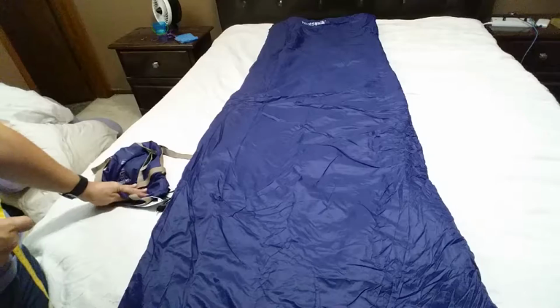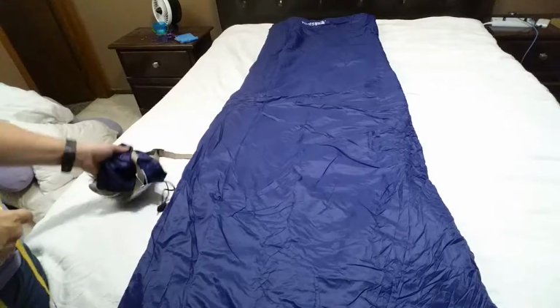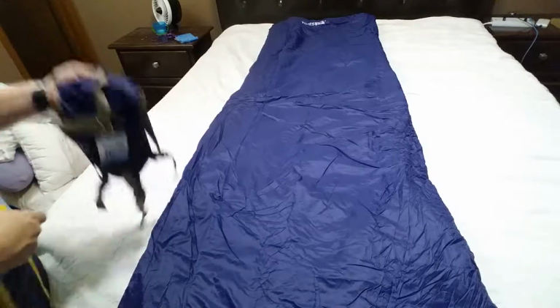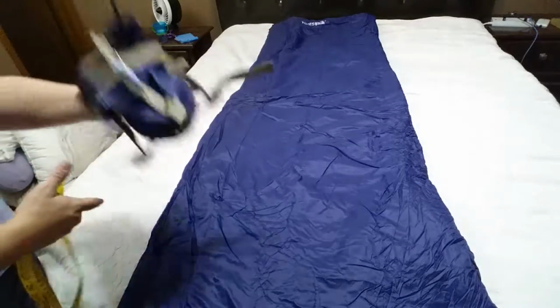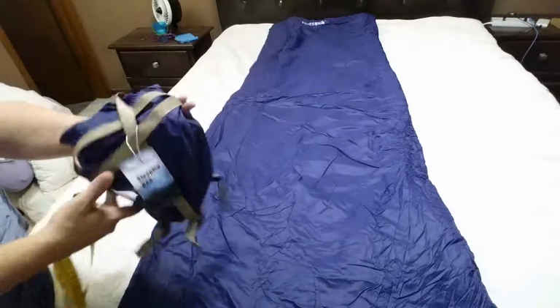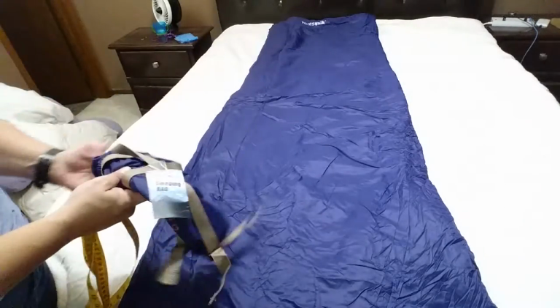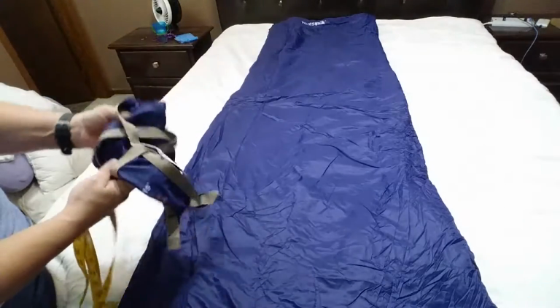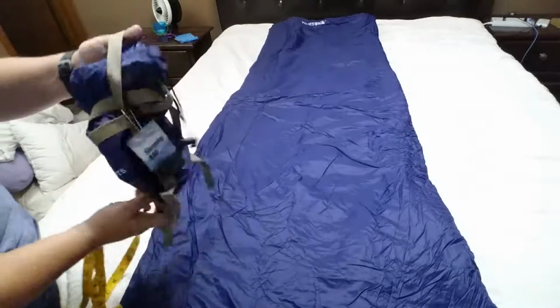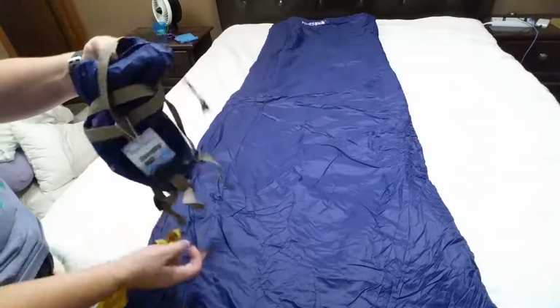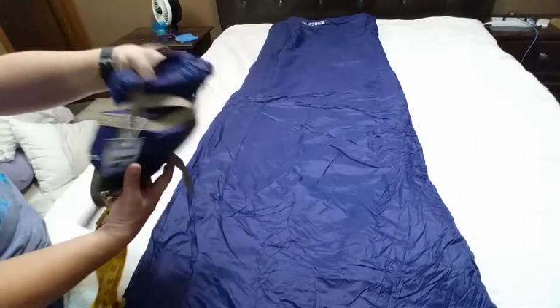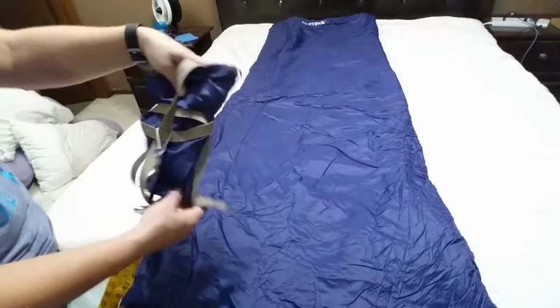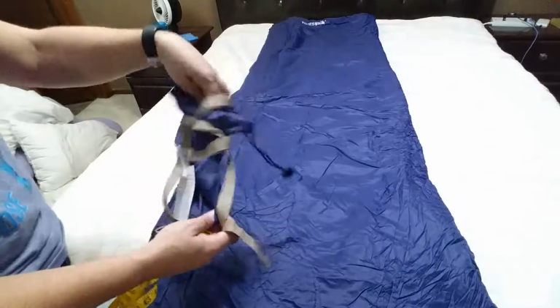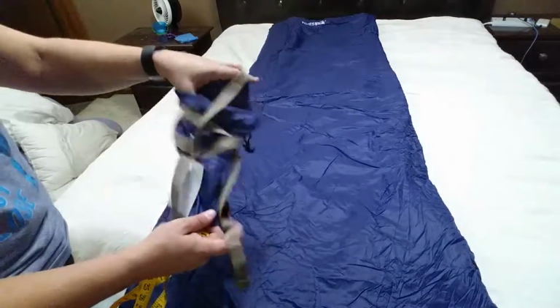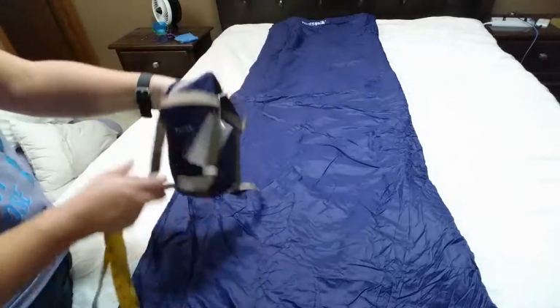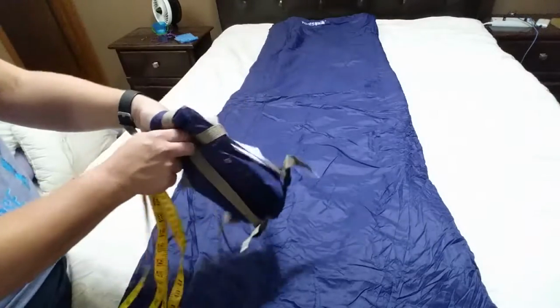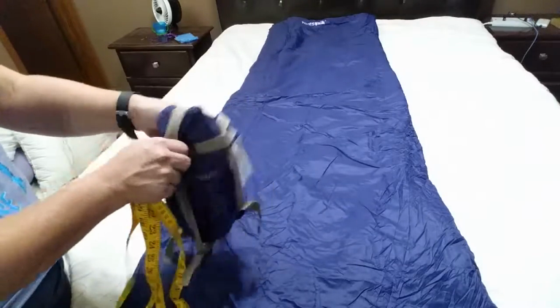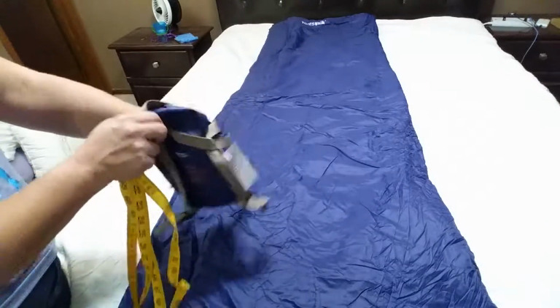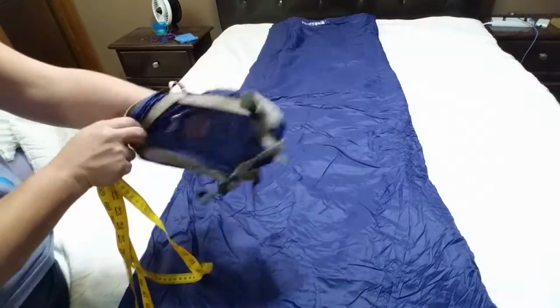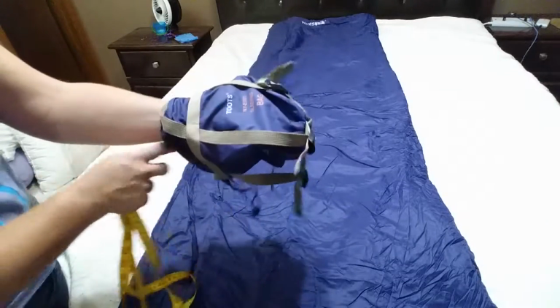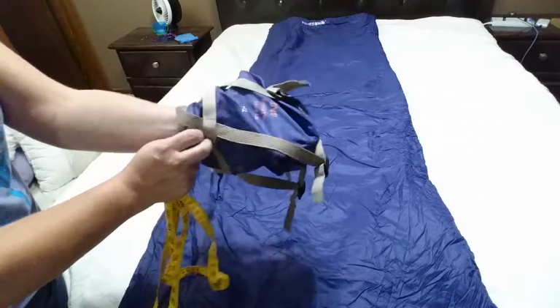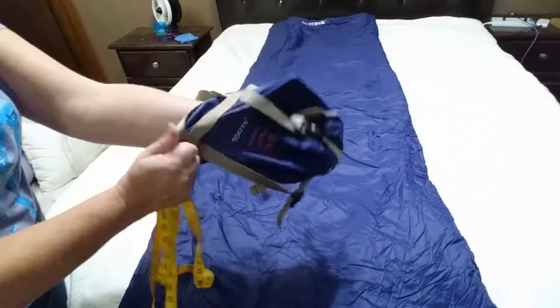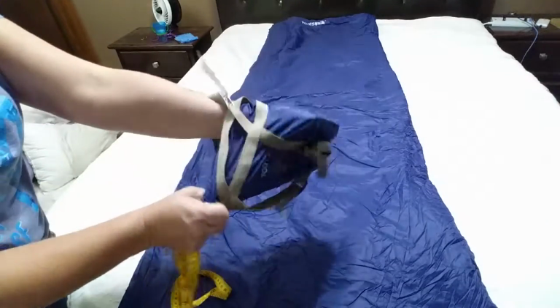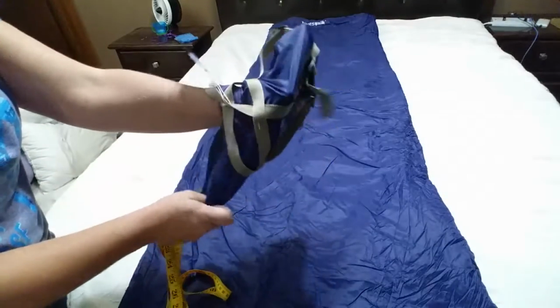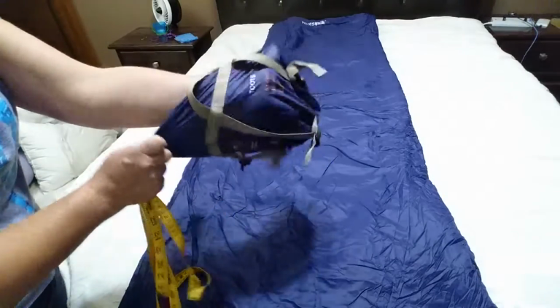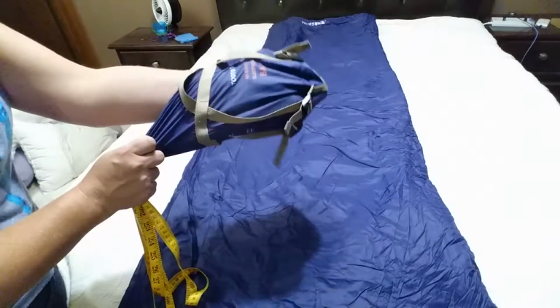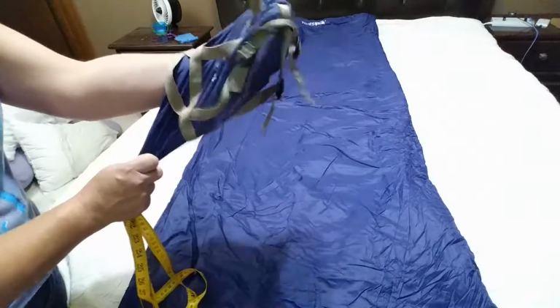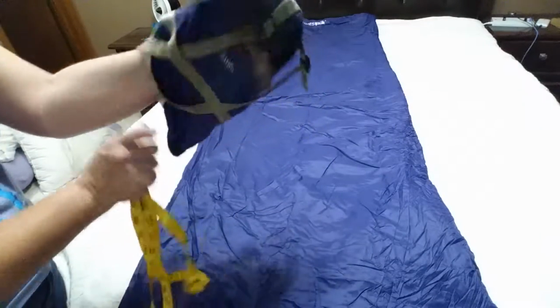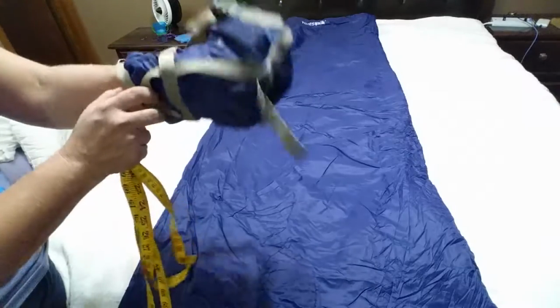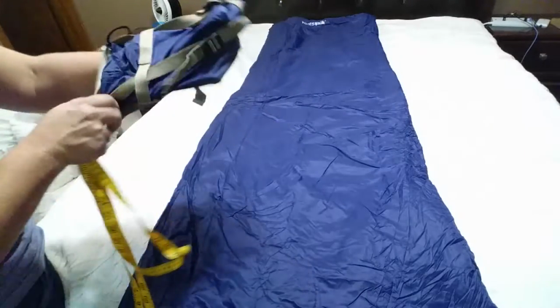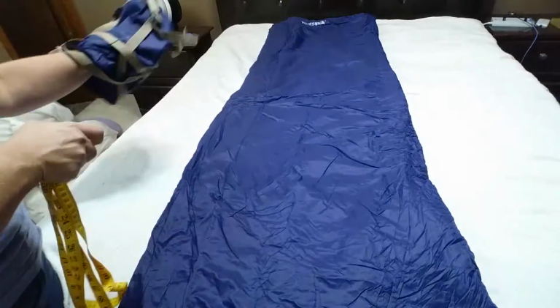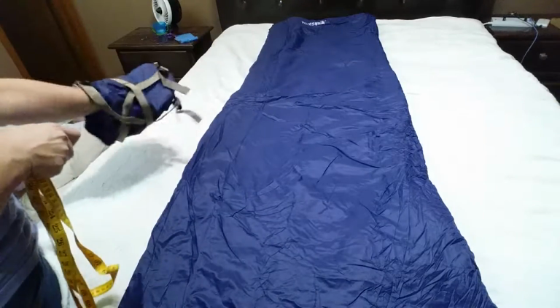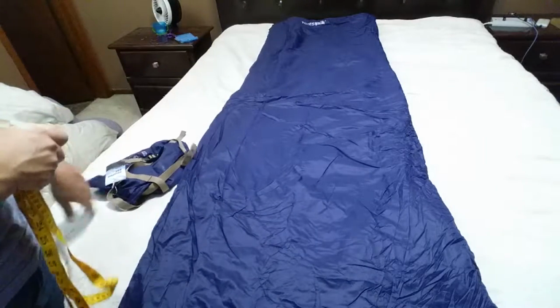What you're looking at here is a very compact, thinner weight camping sleeping bag. It comes in this little tiny bag right here, believe it or not. It does compress down that small.